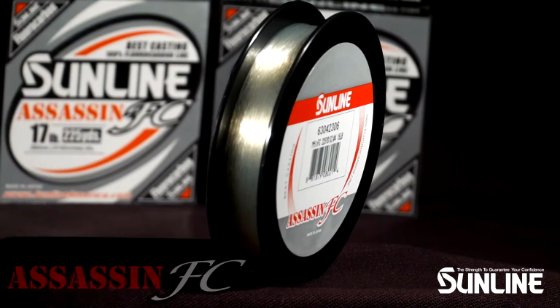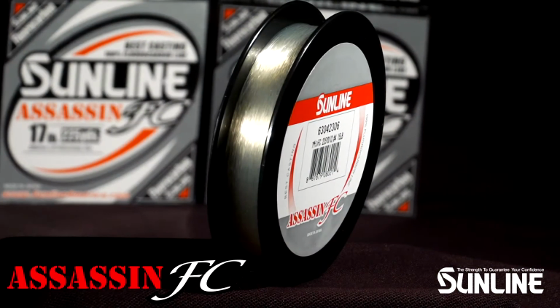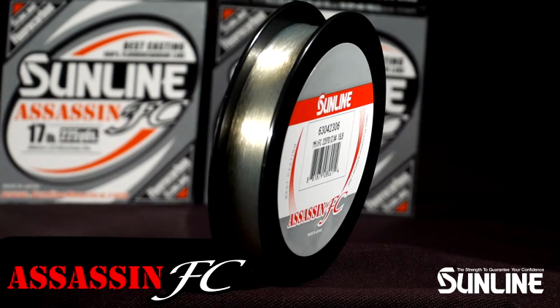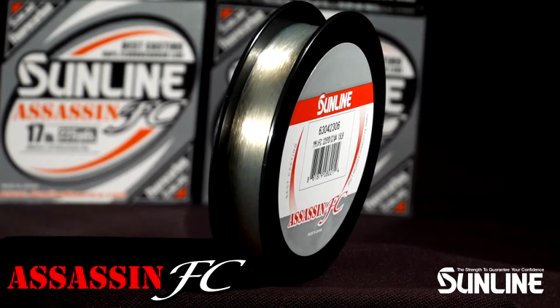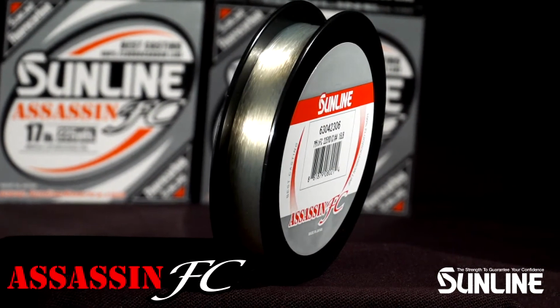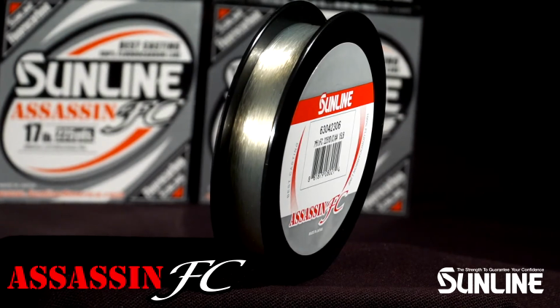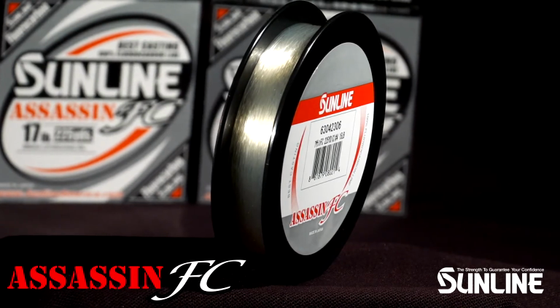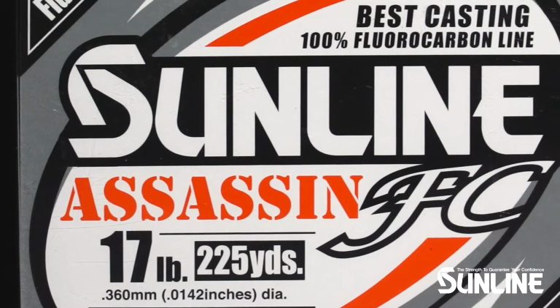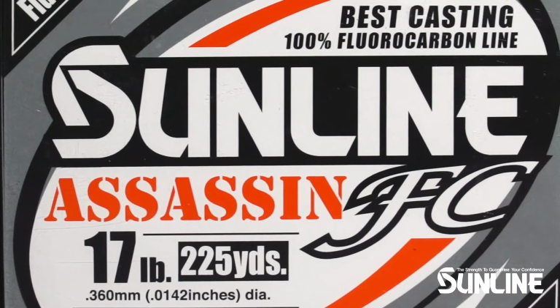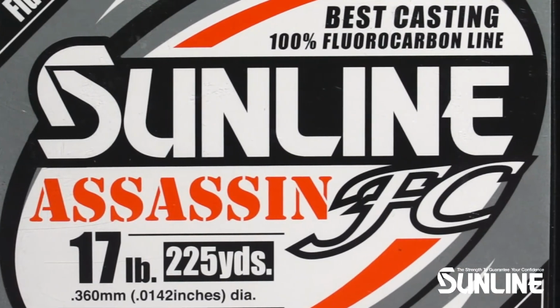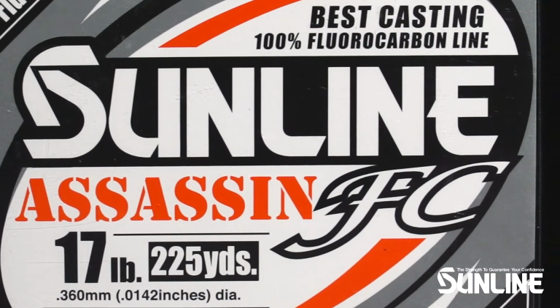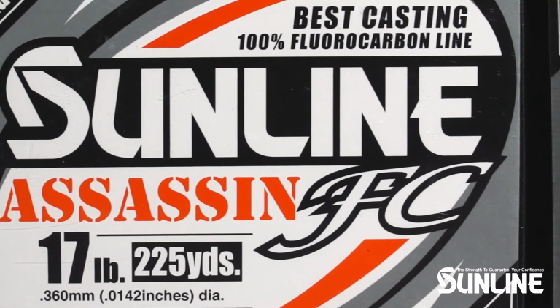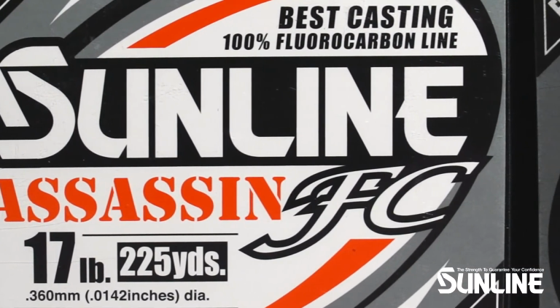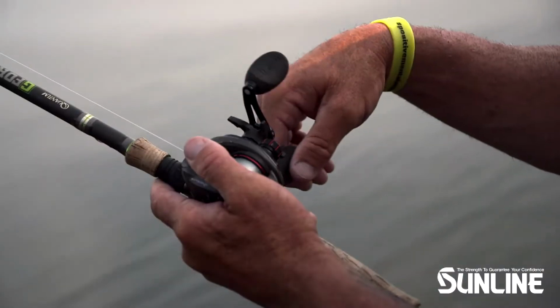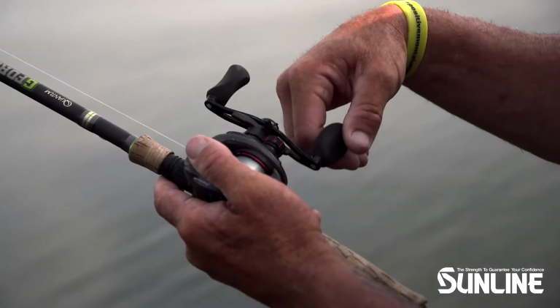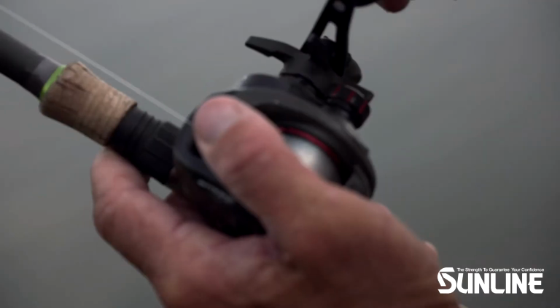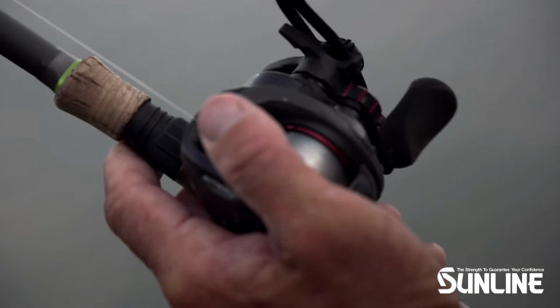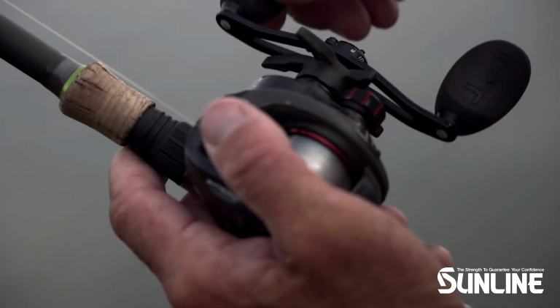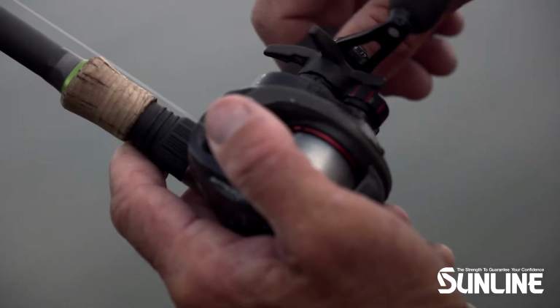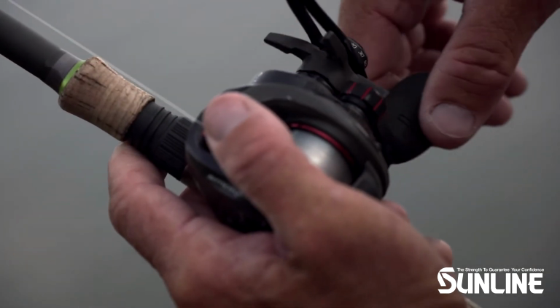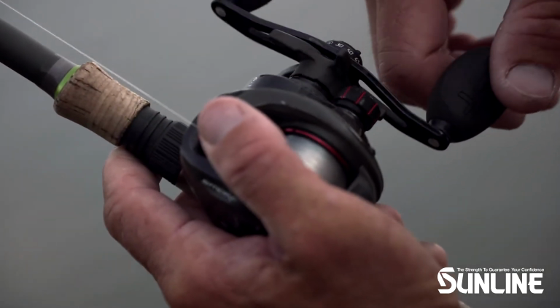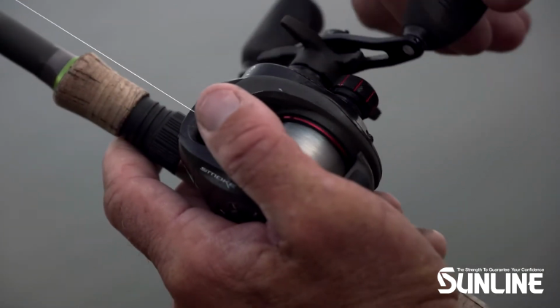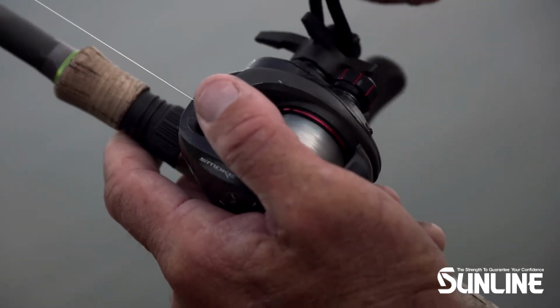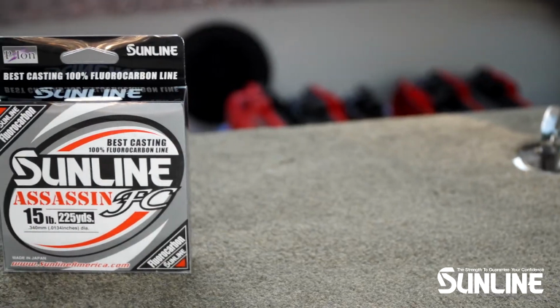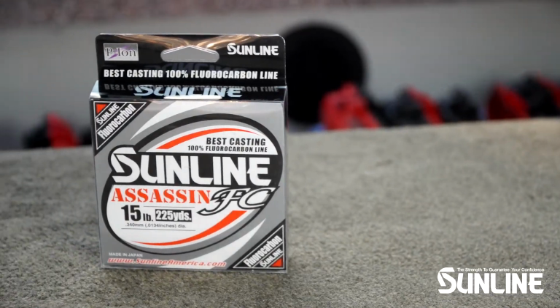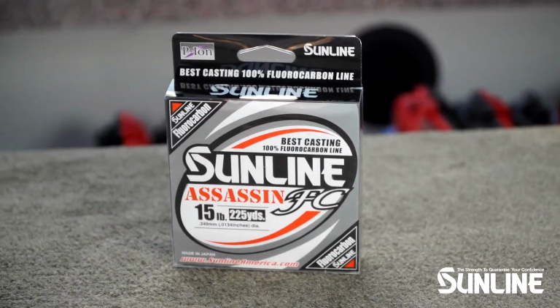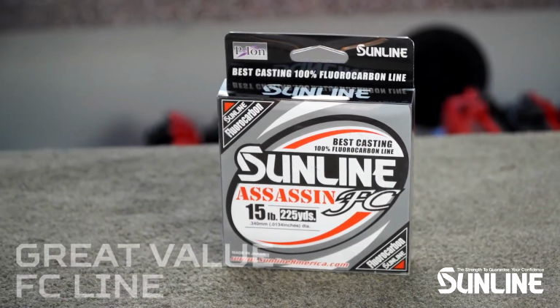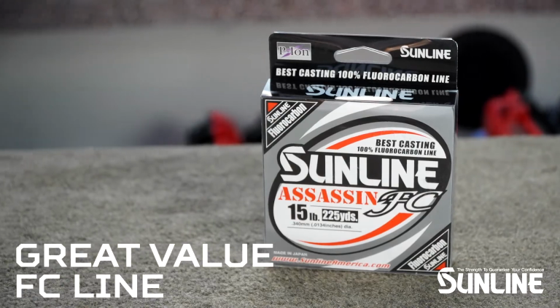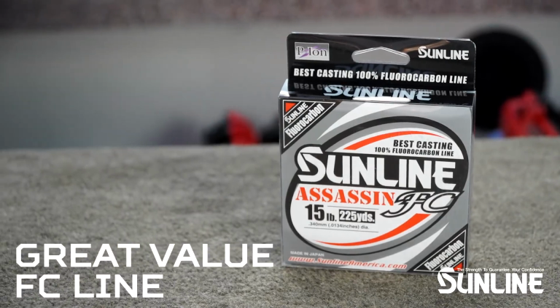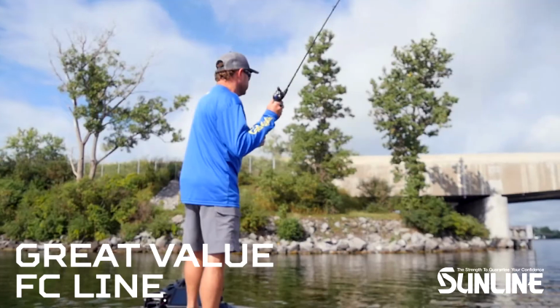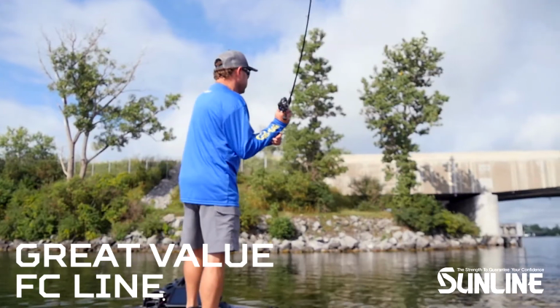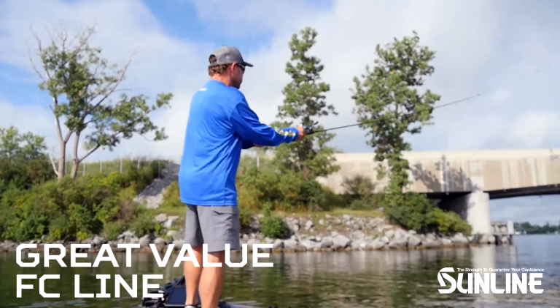Assassin is the next step up in our fluorocarbon line and it features PlasmaRise technology, giving 30% greater abrasion resistance and slickness. It's an awesome value and great with techniques requiring many casts.